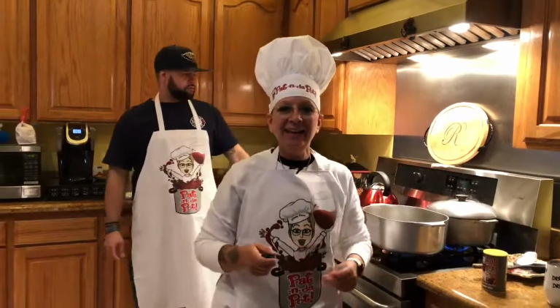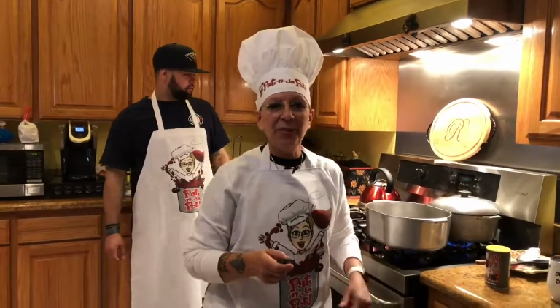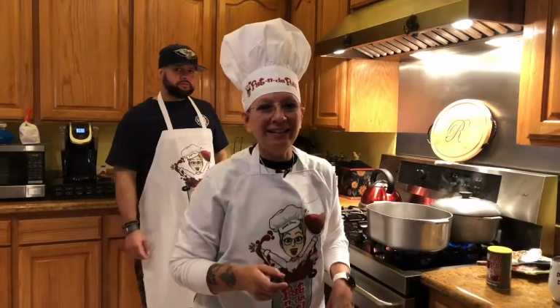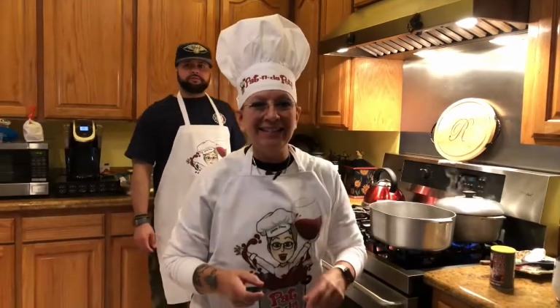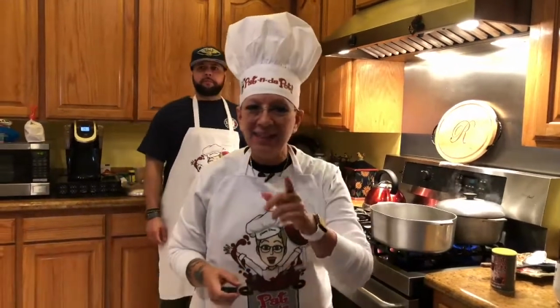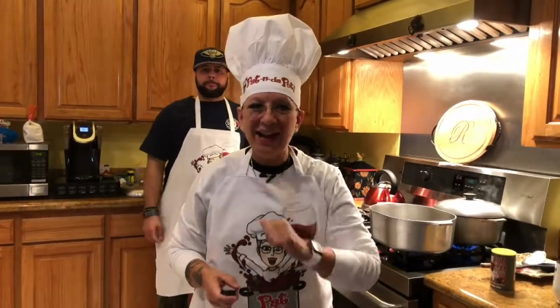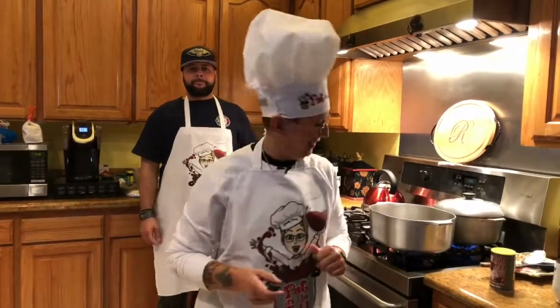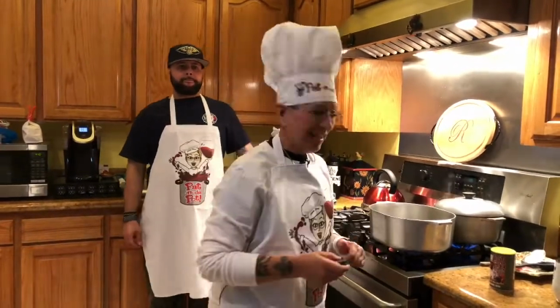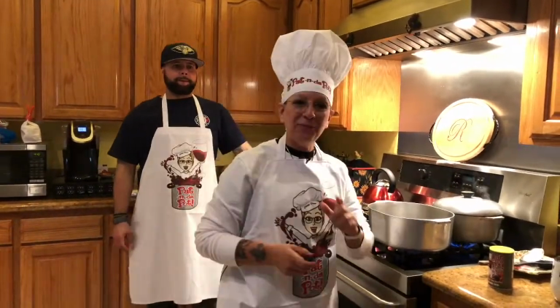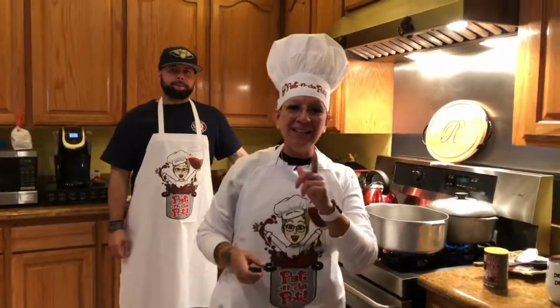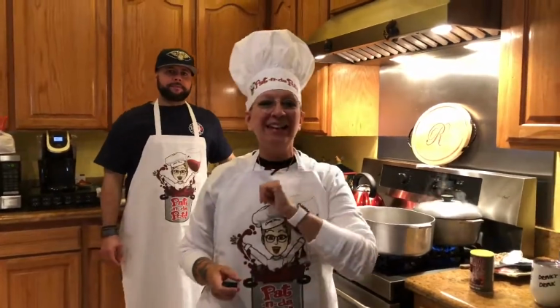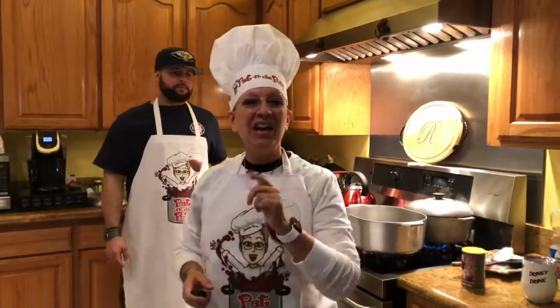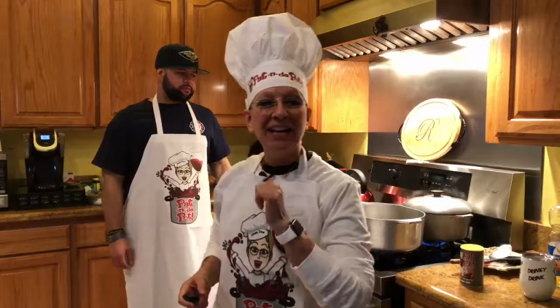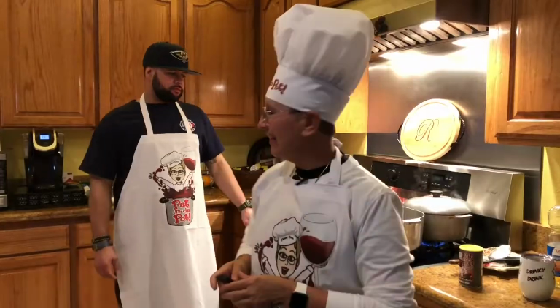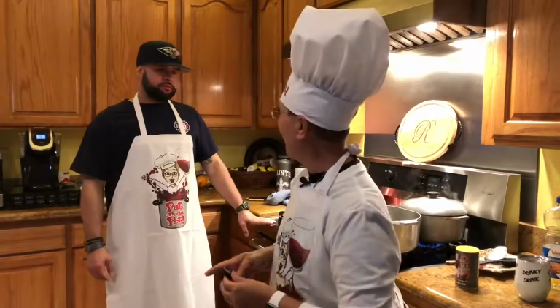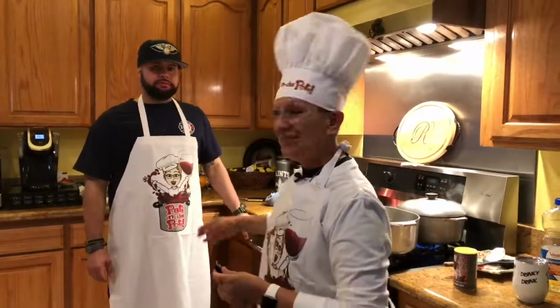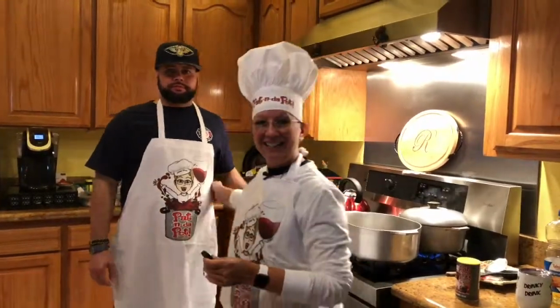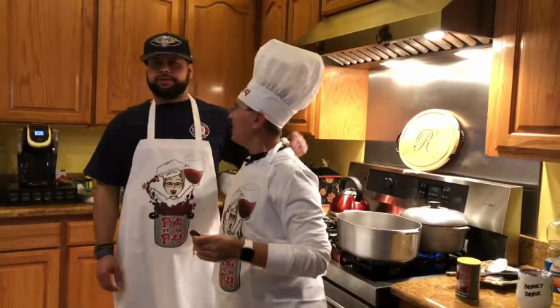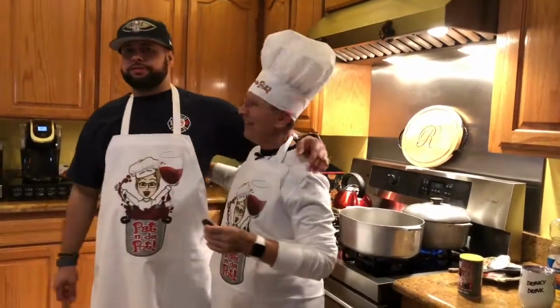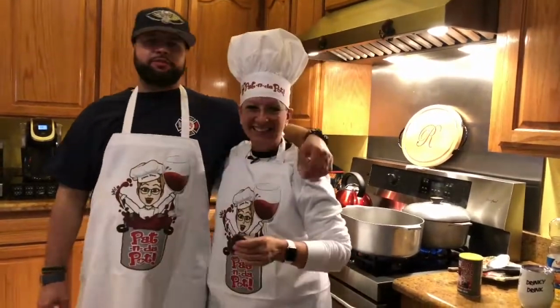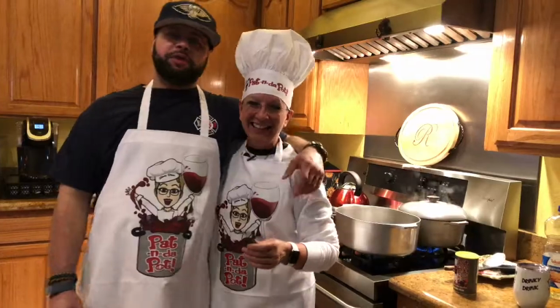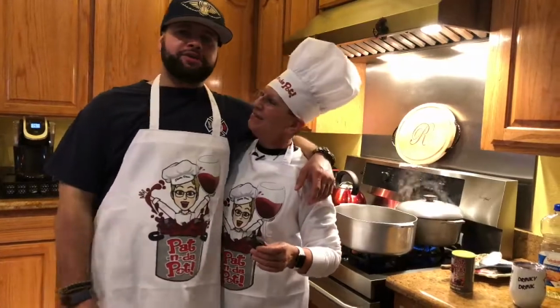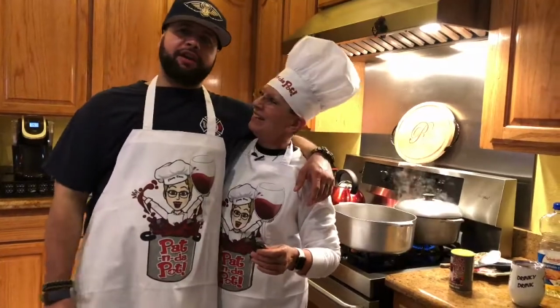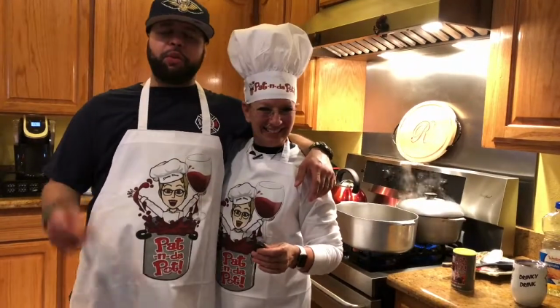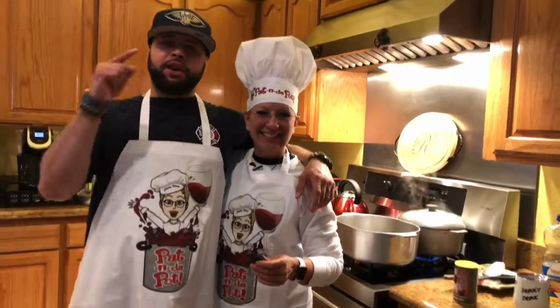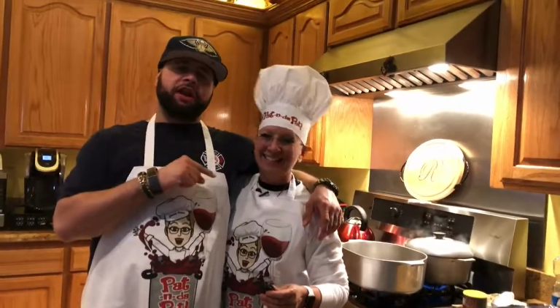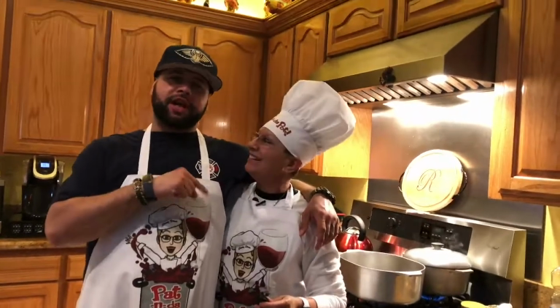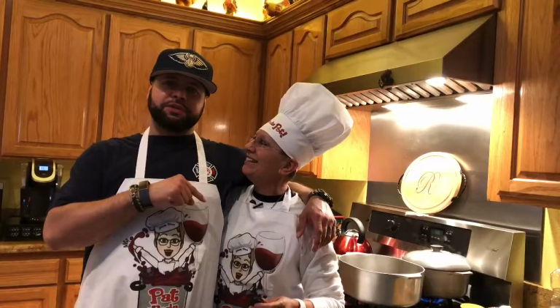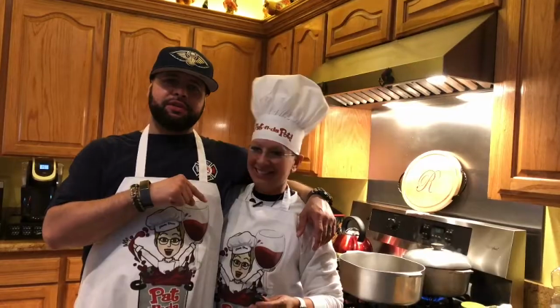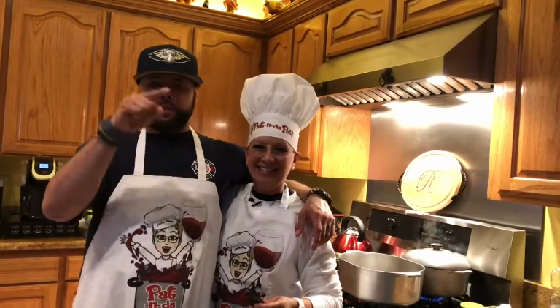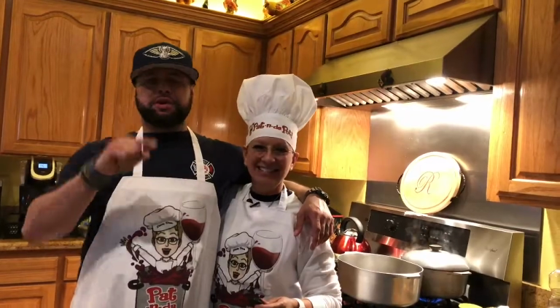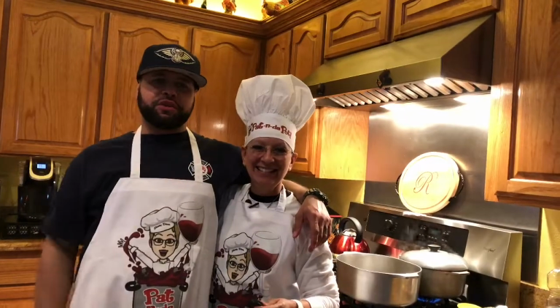Hey everybody, it's Pat in the Pot and I'm at Paulette and John Renee's house and I got my handsome cousin again, Brandon. We're going to bring it to y'all again. I know y'all liked the last one. We got a part two for you.